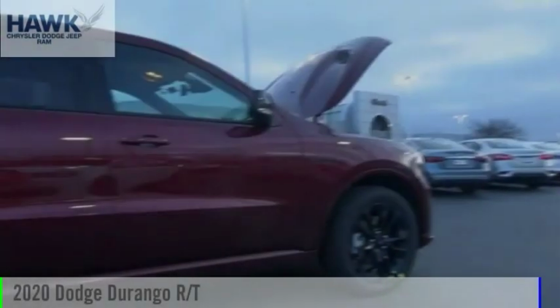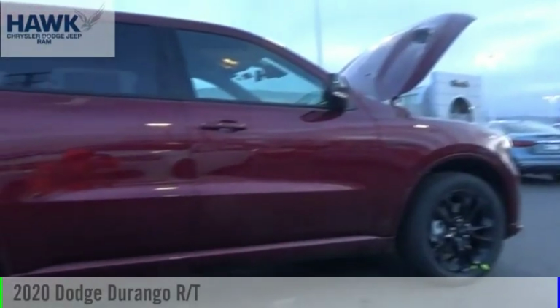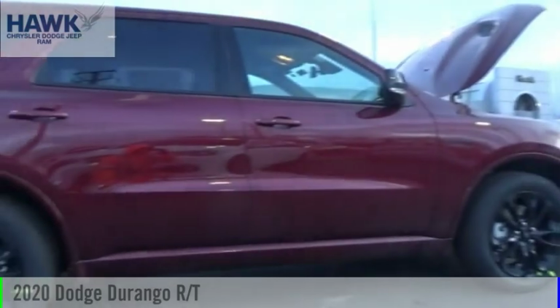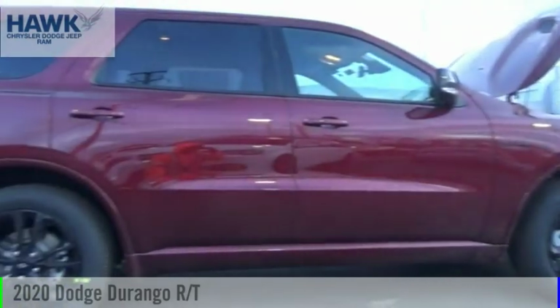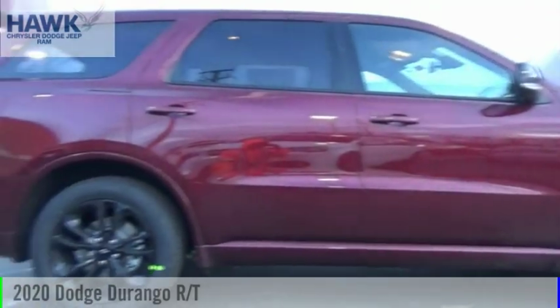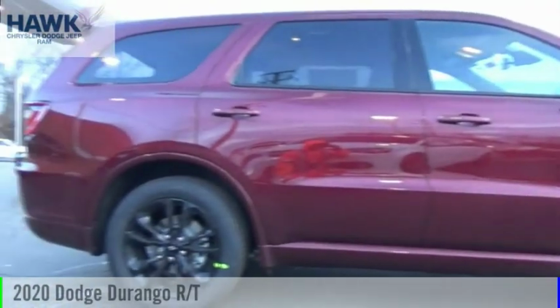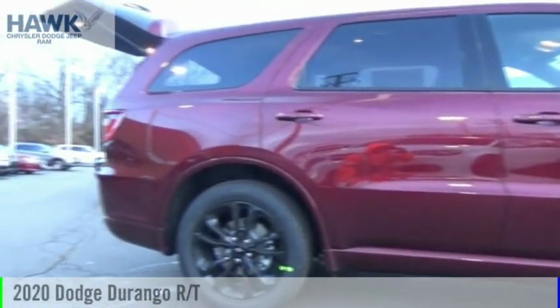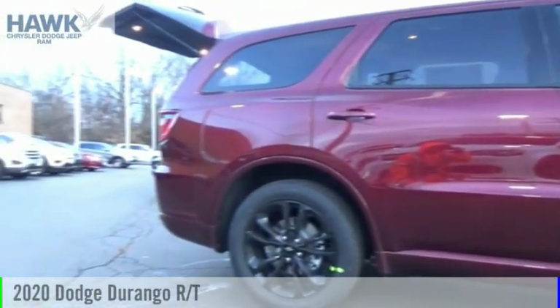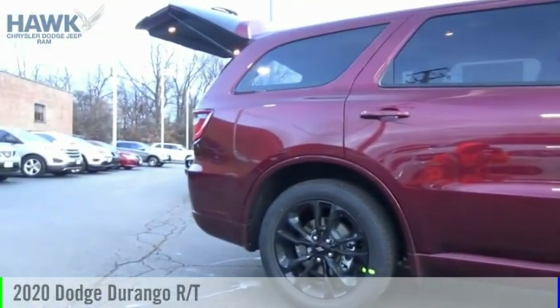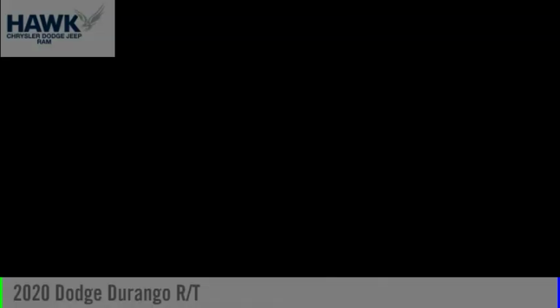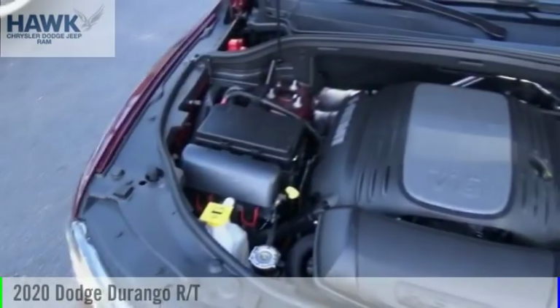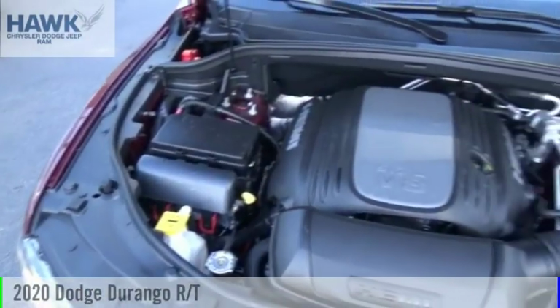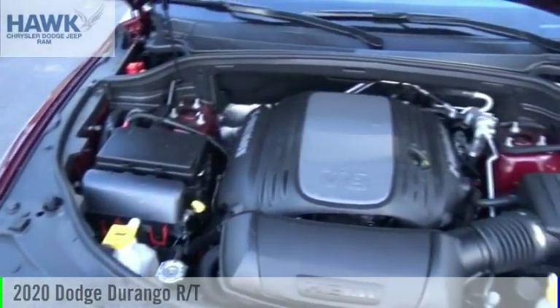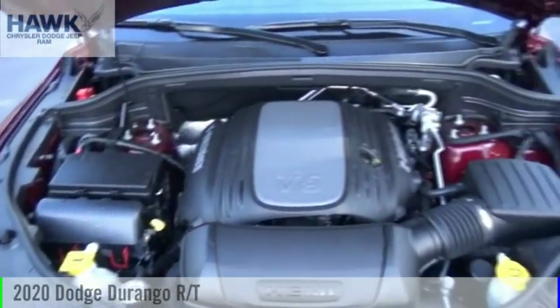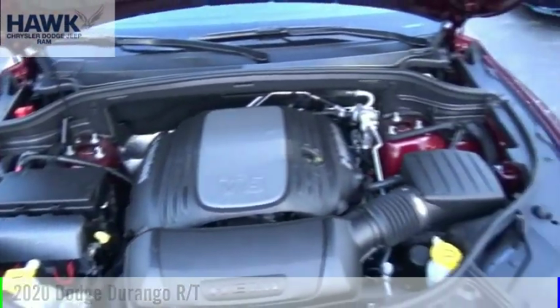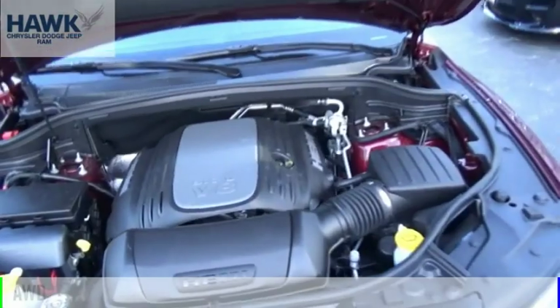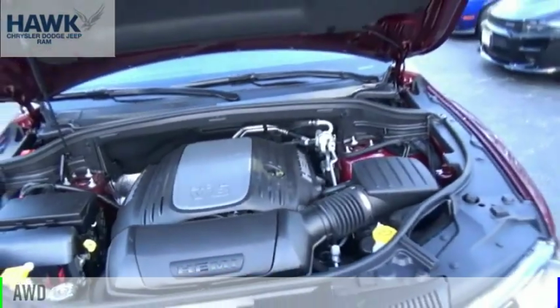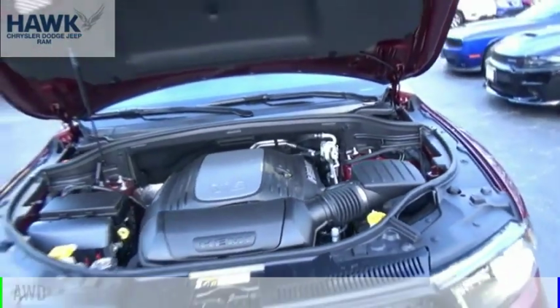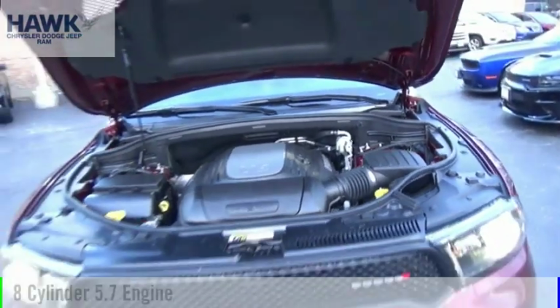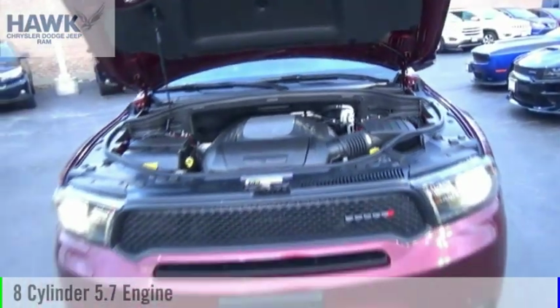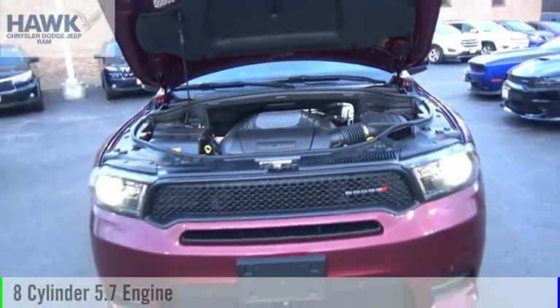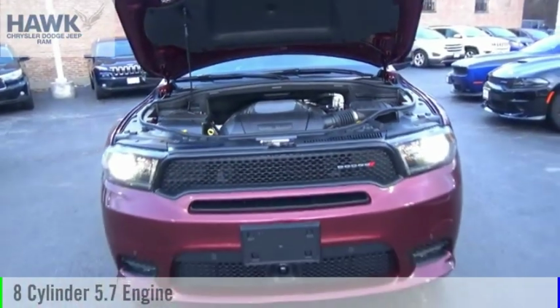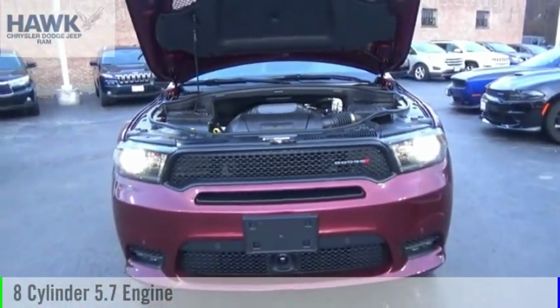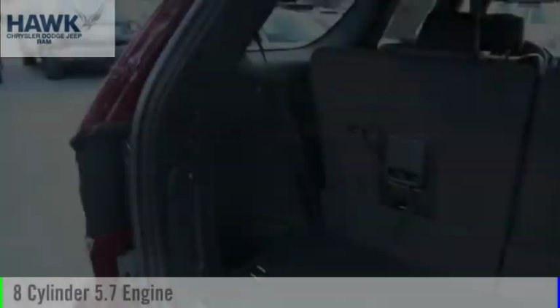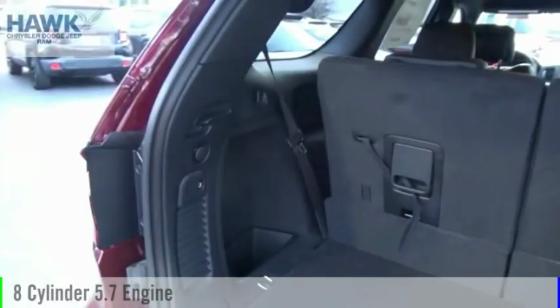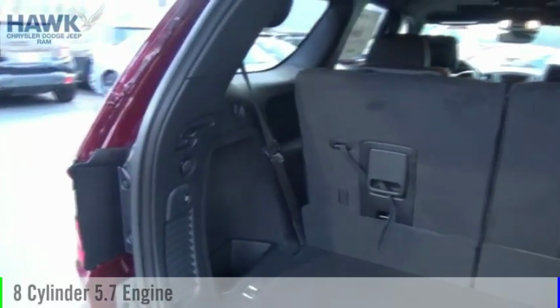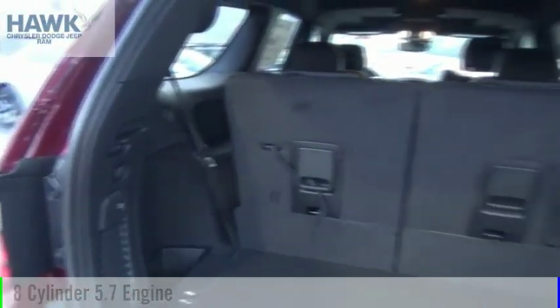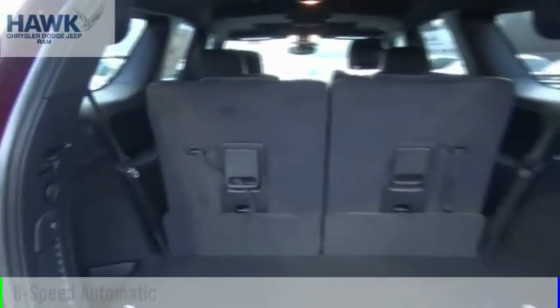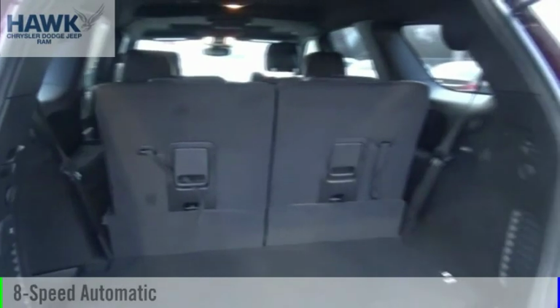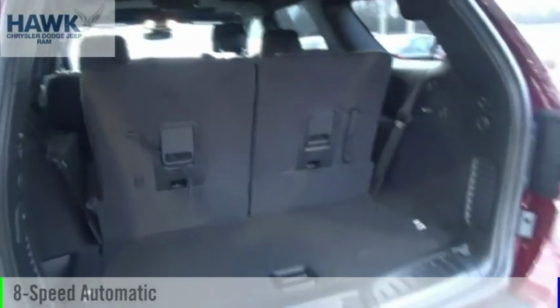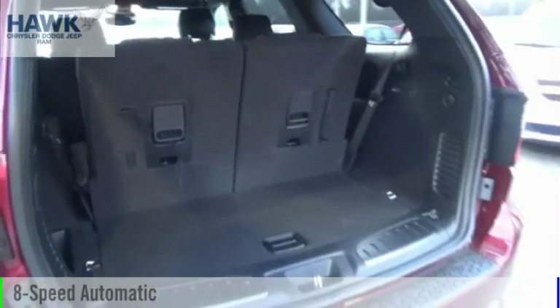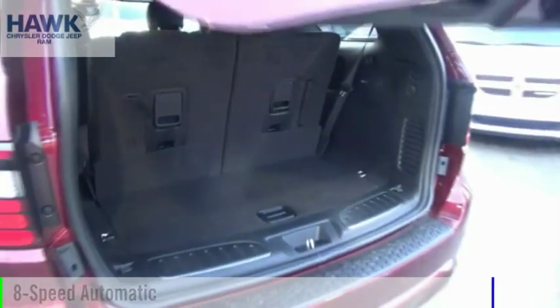Make a great choice today with the 2020 Durango. This vehicle is powered by an all-wheel drive, 8-cylinder, 5.7-liter engine, and comes with an 8-speed automatic transmission.